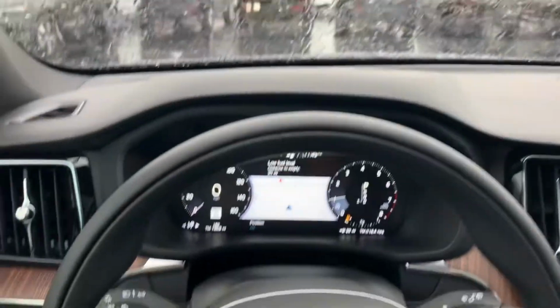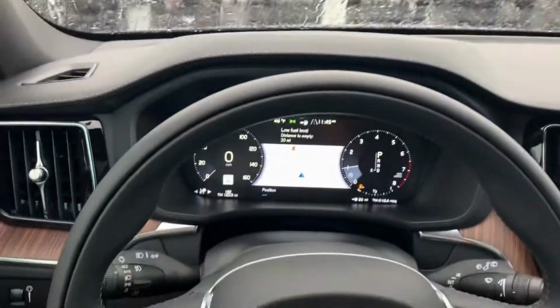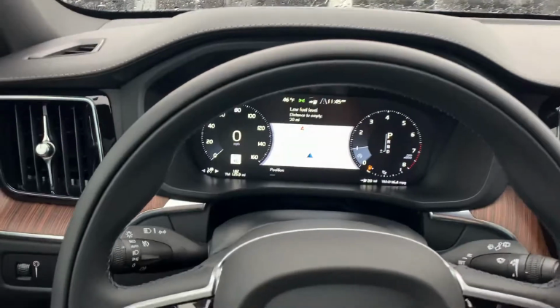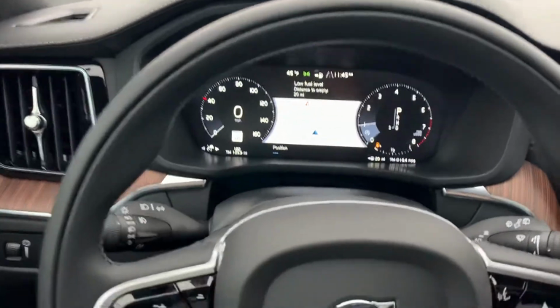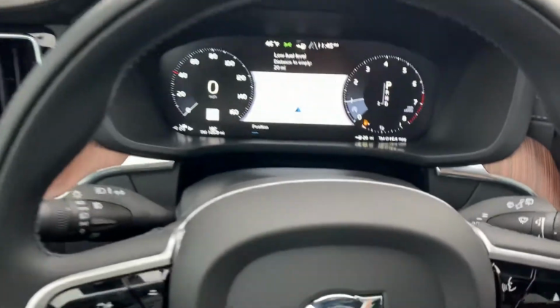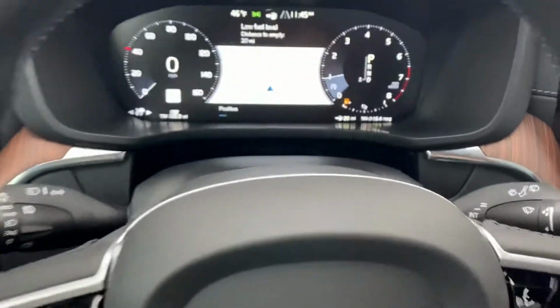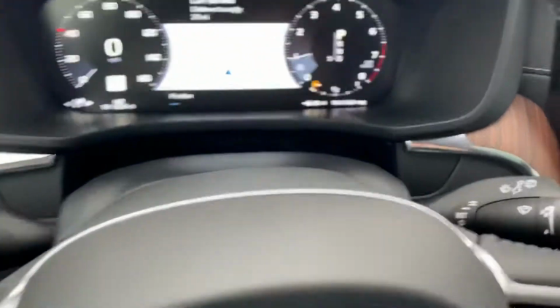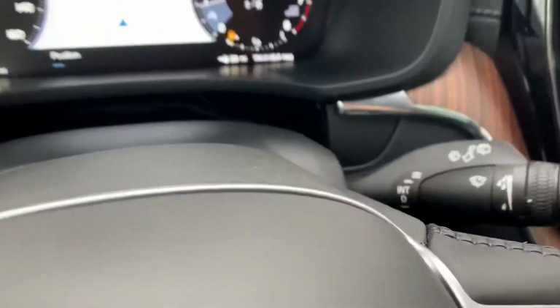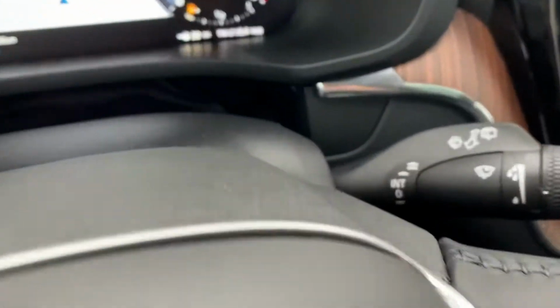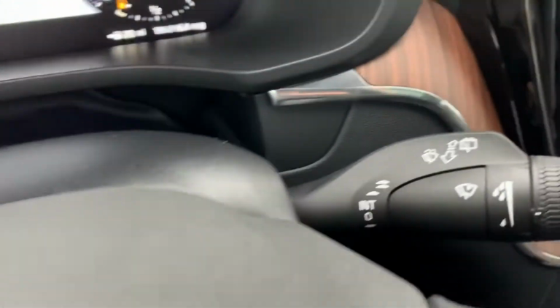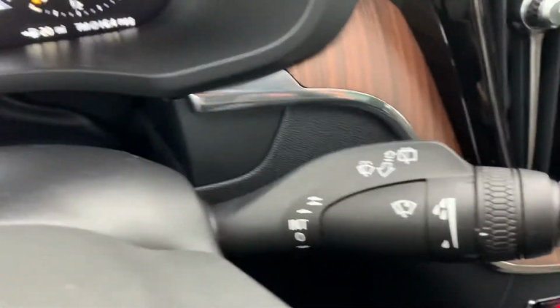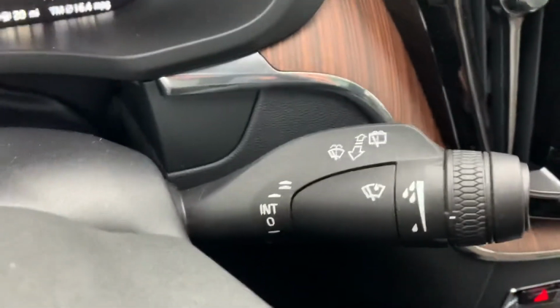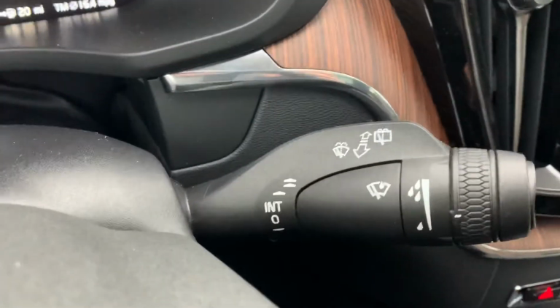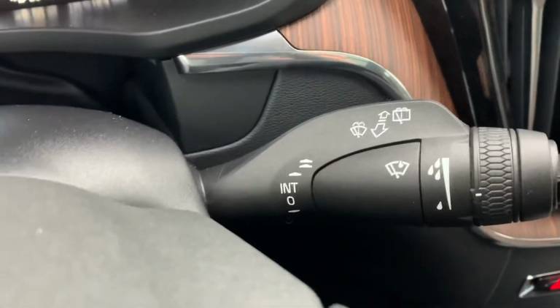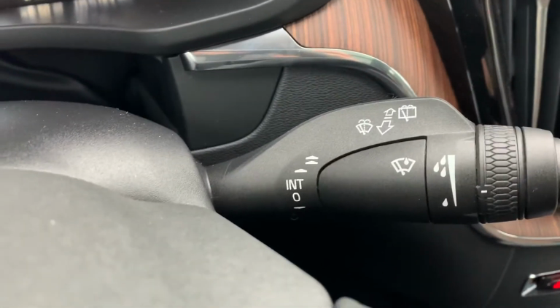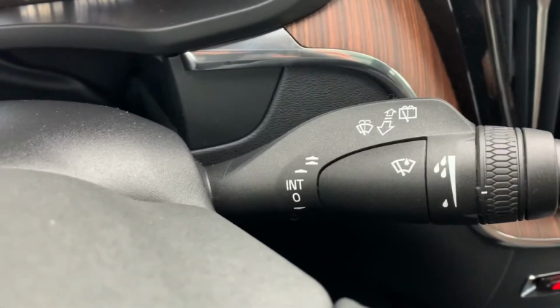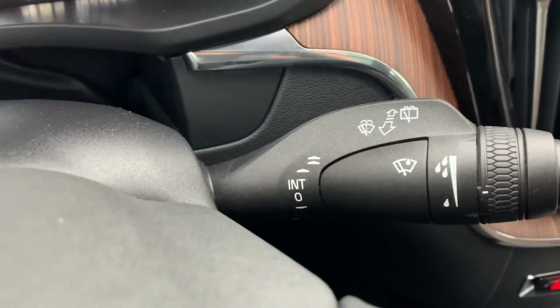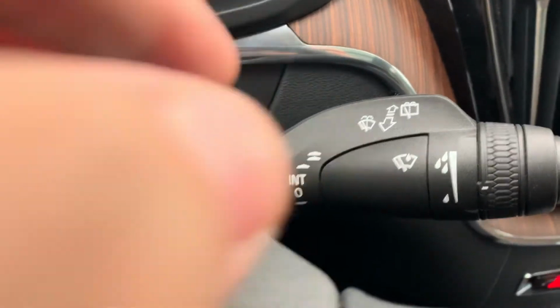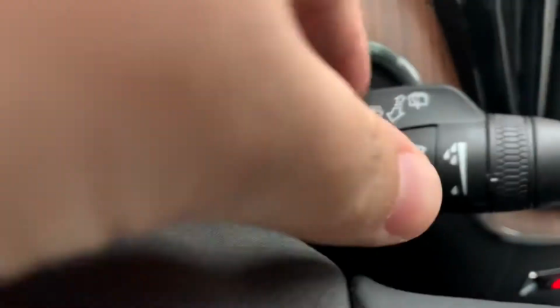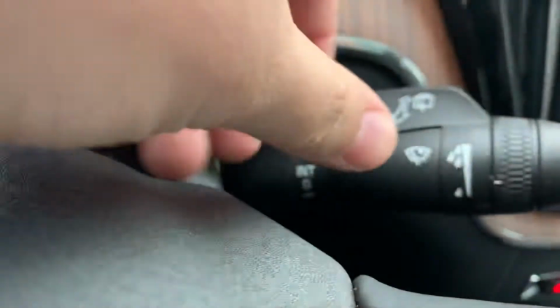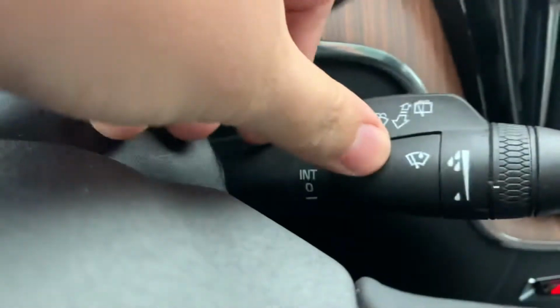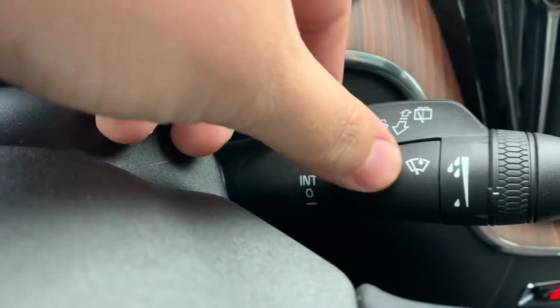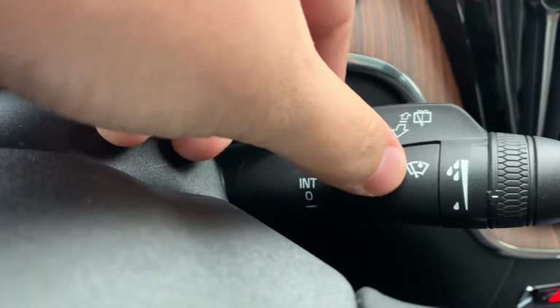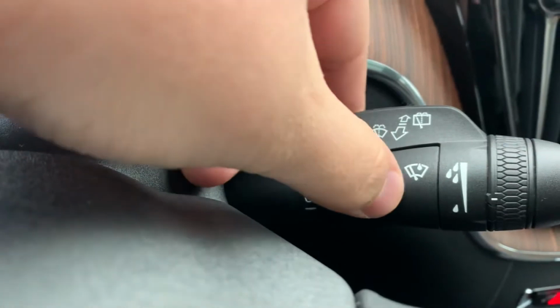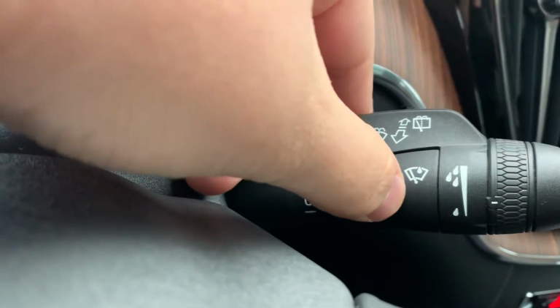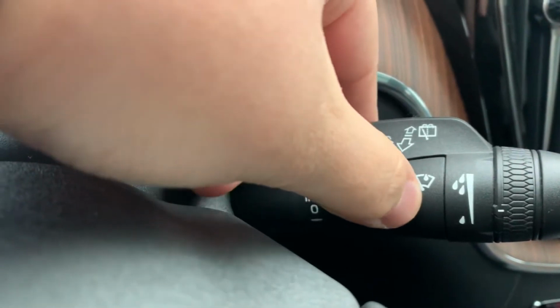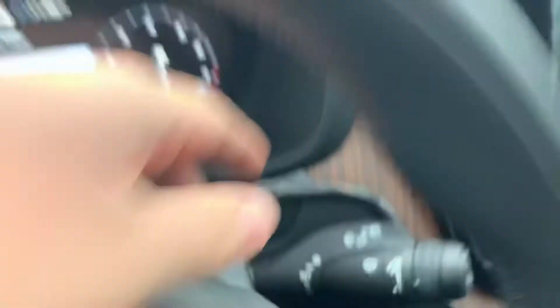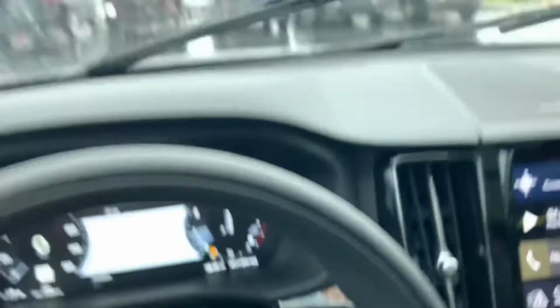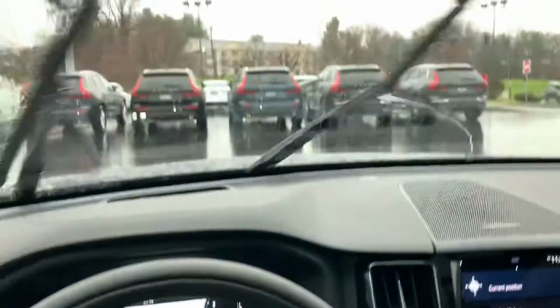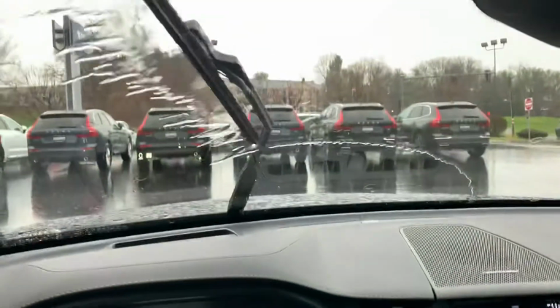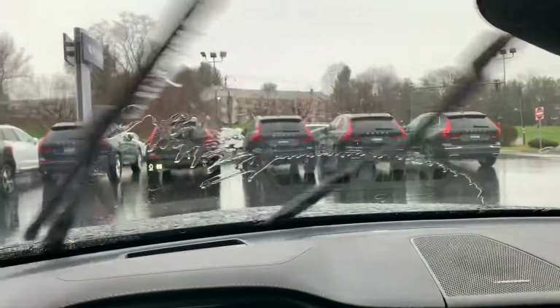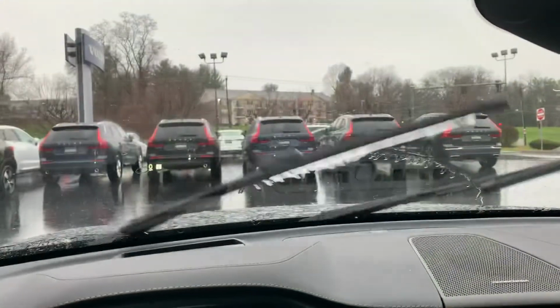So we're going to go ahead and look on our right stalk here. Got a little button right there, right in front of you, right here. We're going to go ahead and click that. What's going to happen, it's going to do a quick wipe.